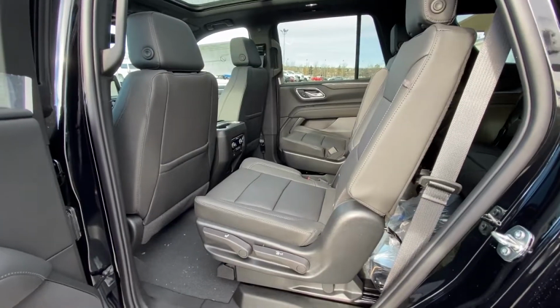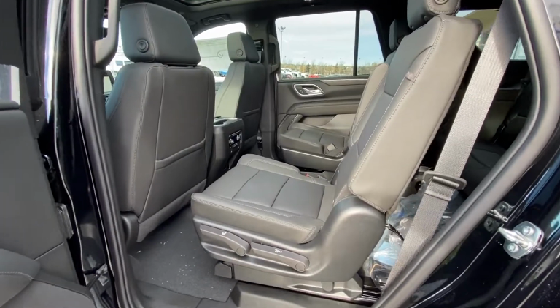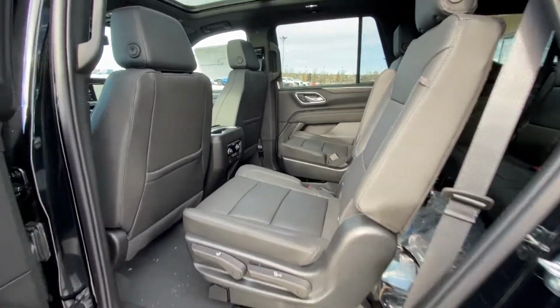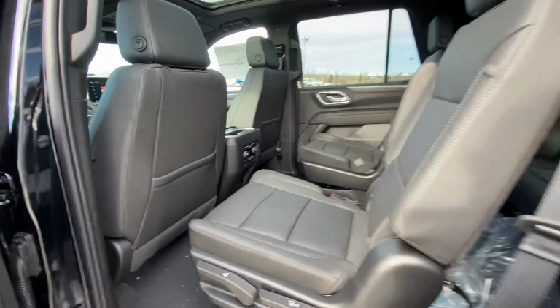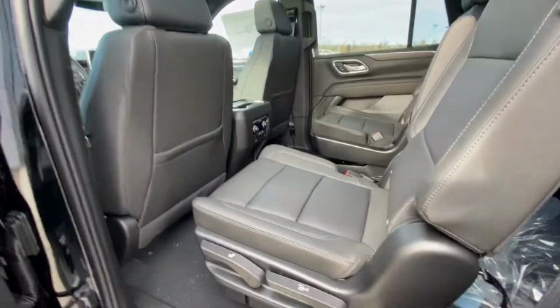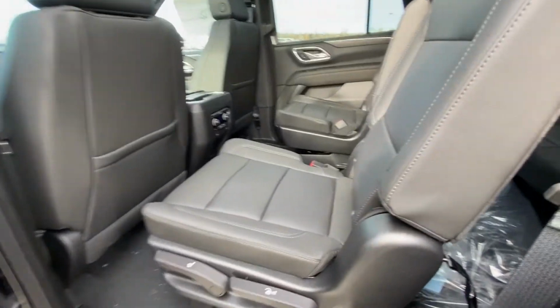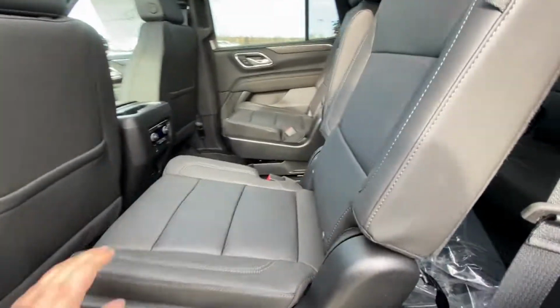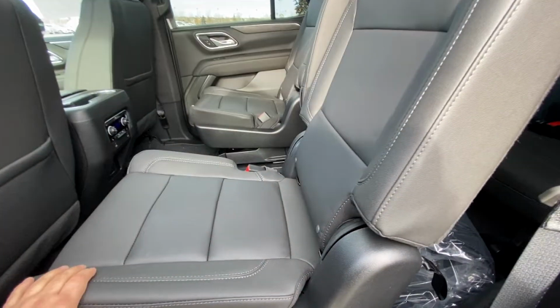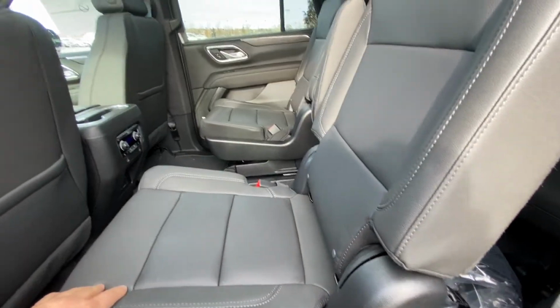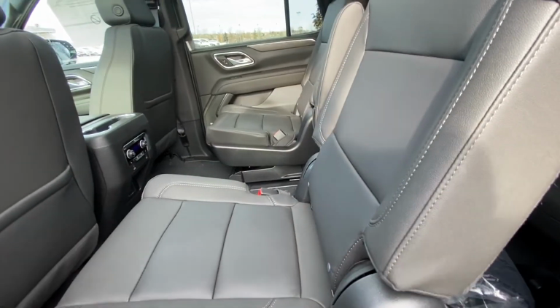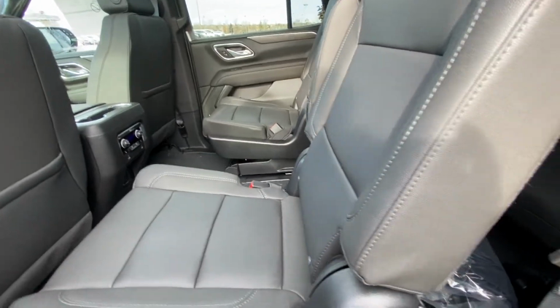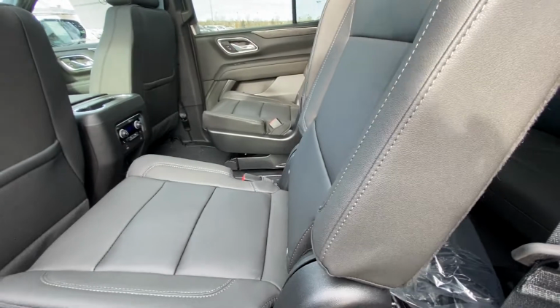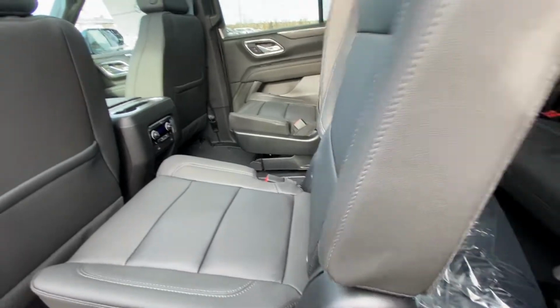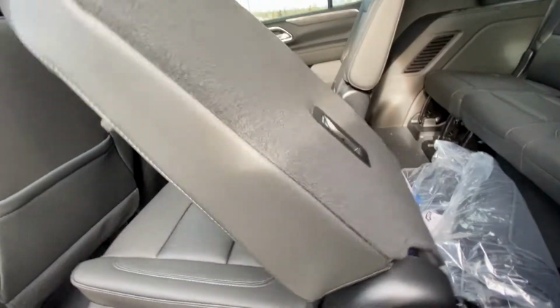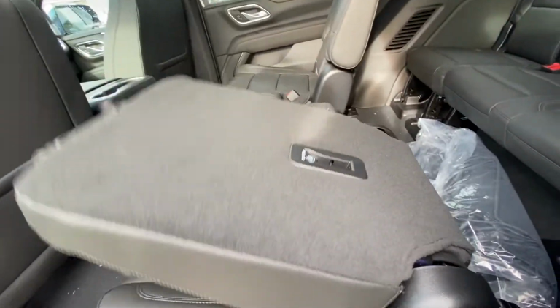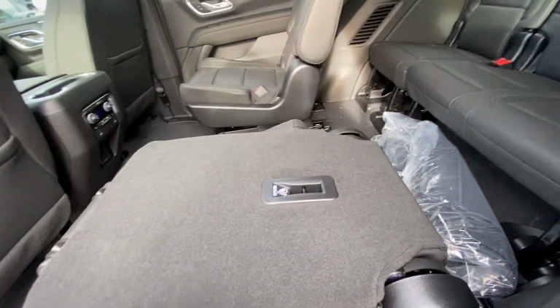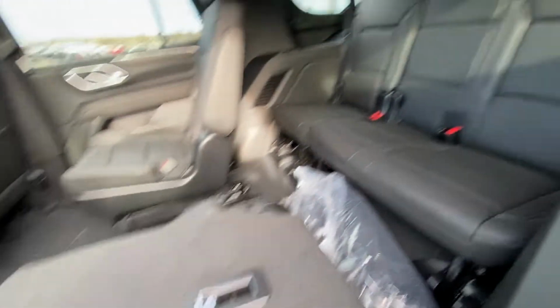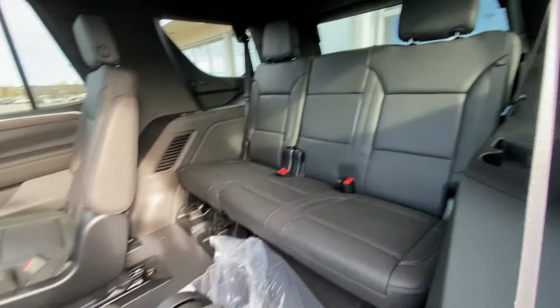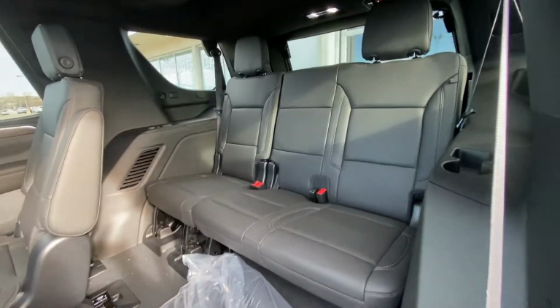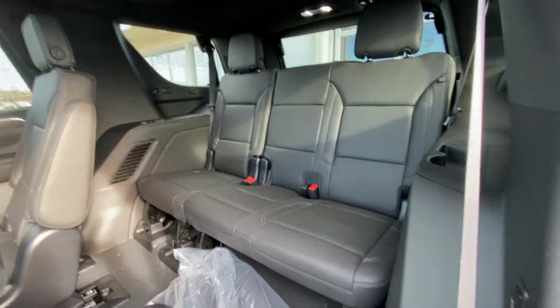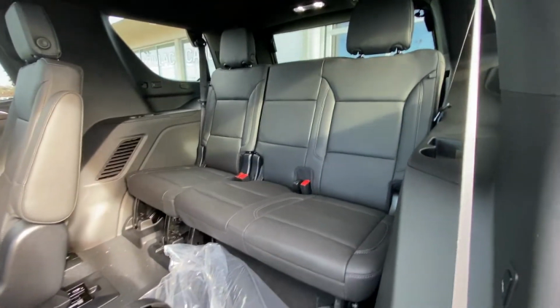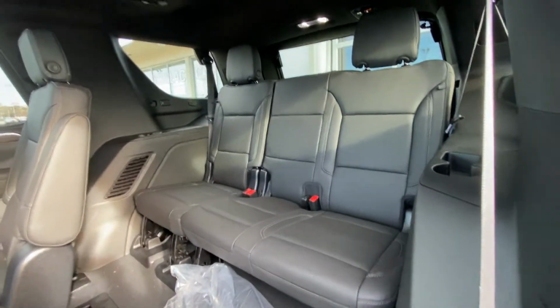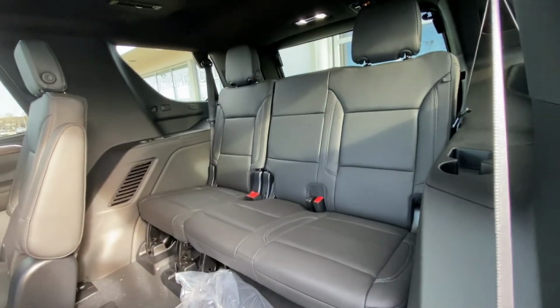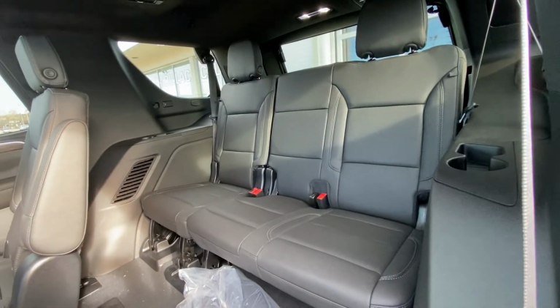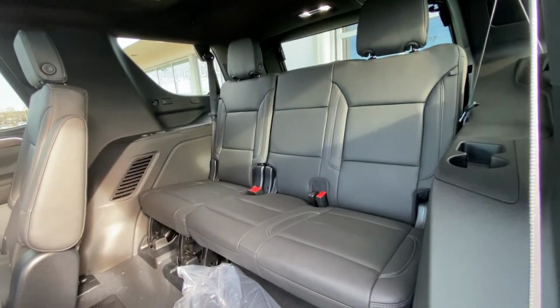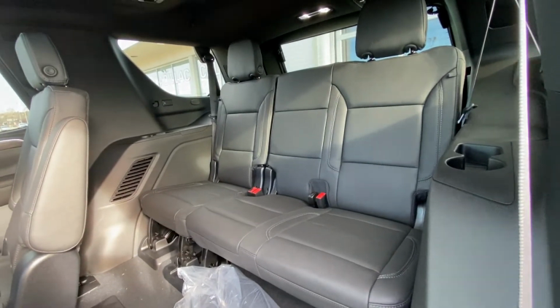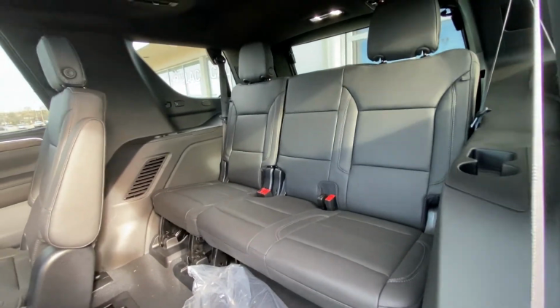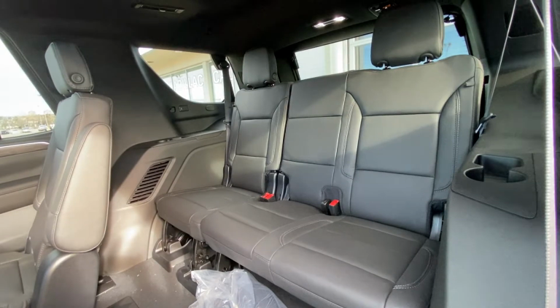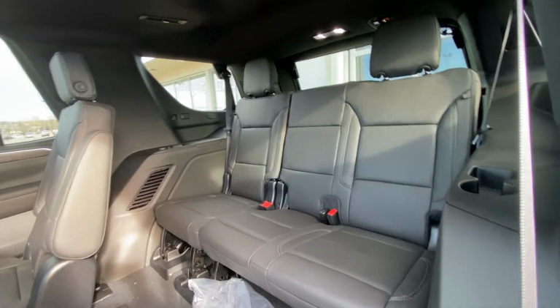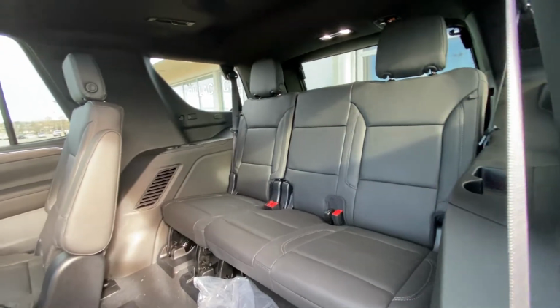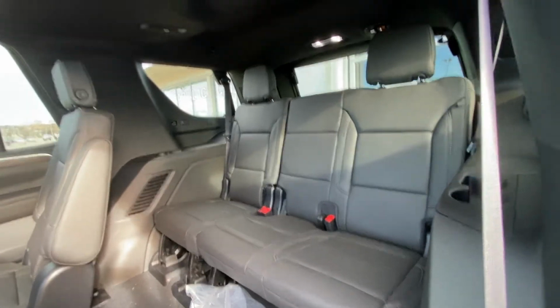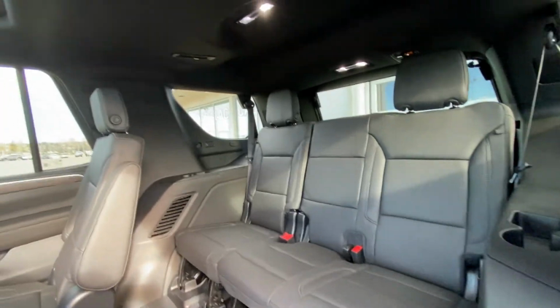Jumping into the interior — second row captain's chairs, both leather heated and car seat ready. The seats fold down nice and quick, giving us access to the third row with a 60-40 leather split. Both end seats back there are car seat ready as well.